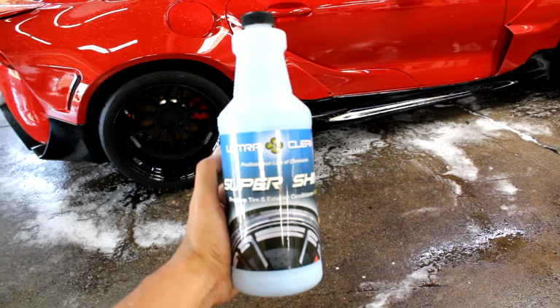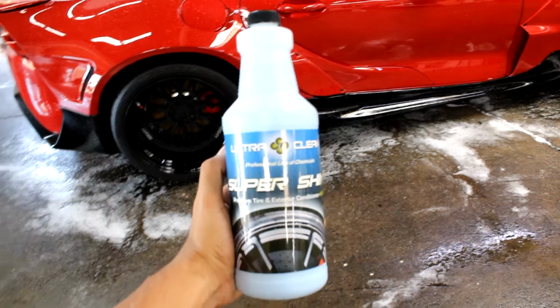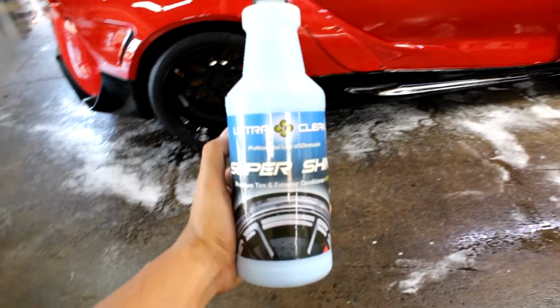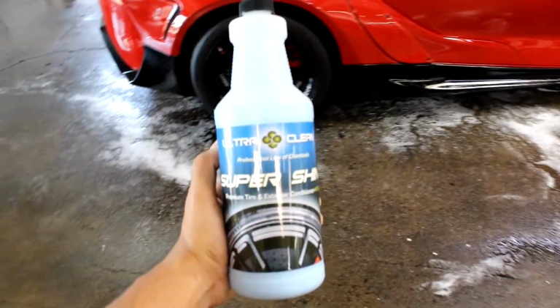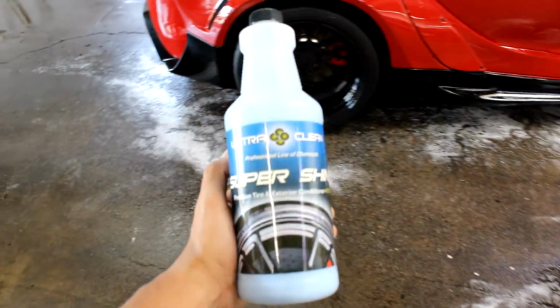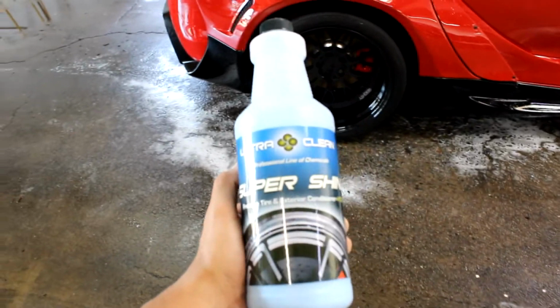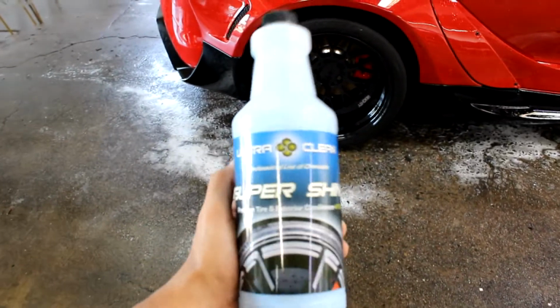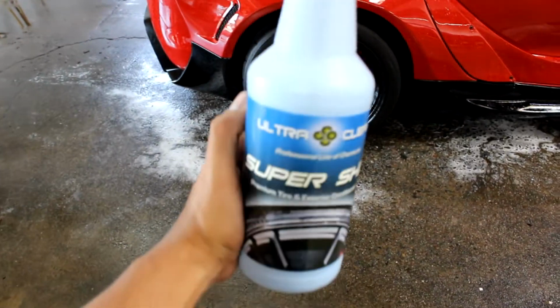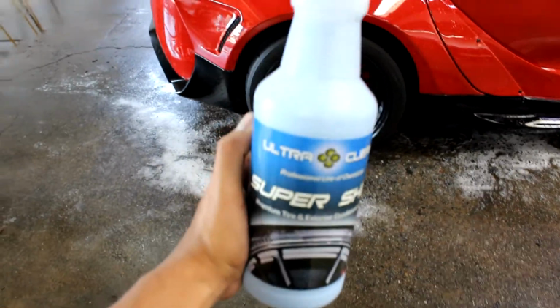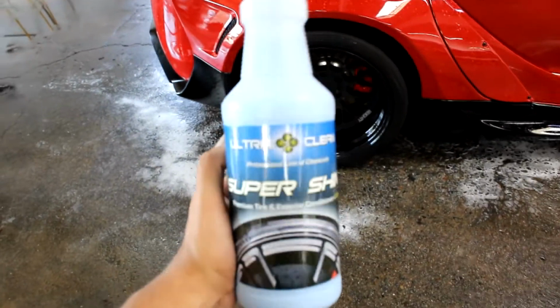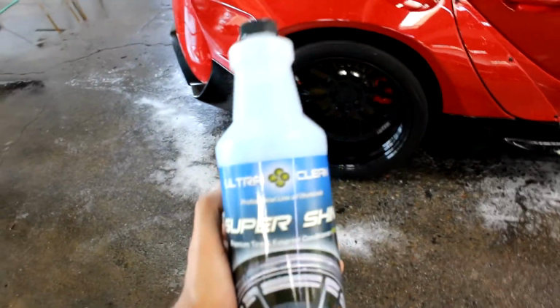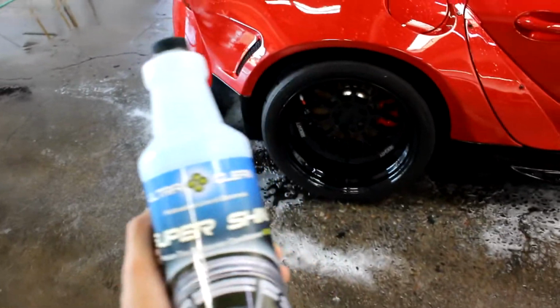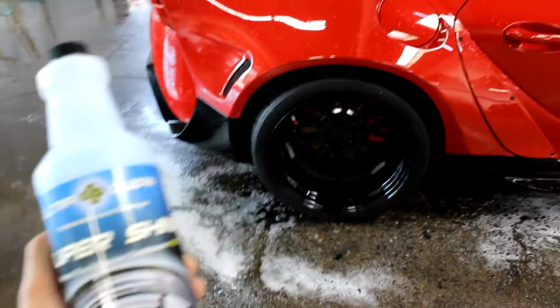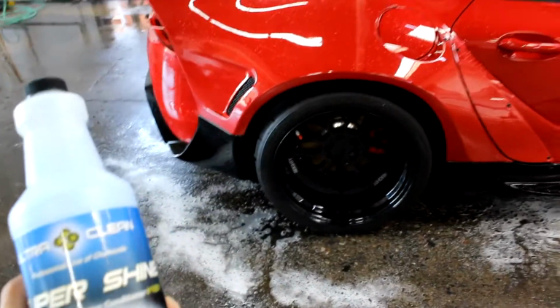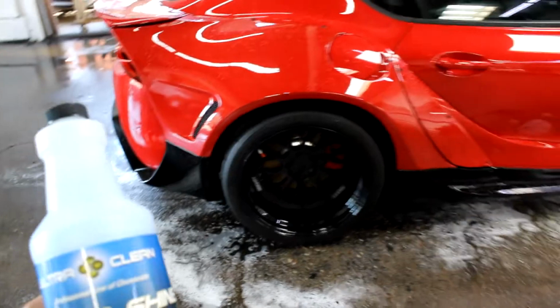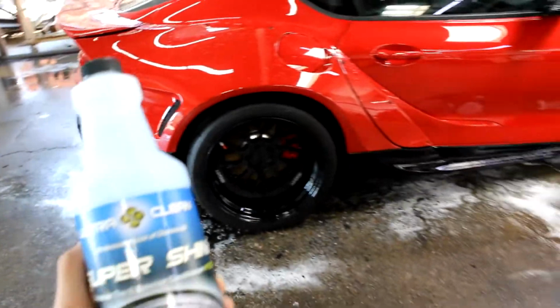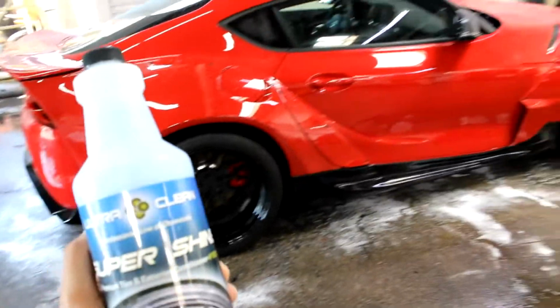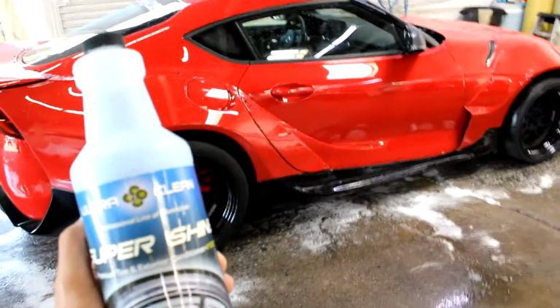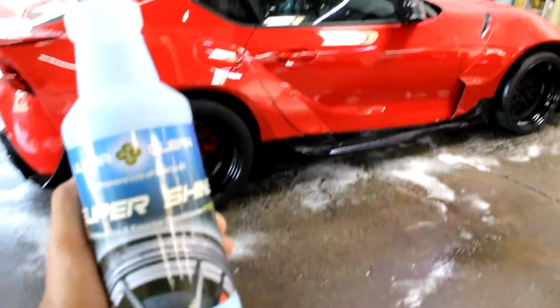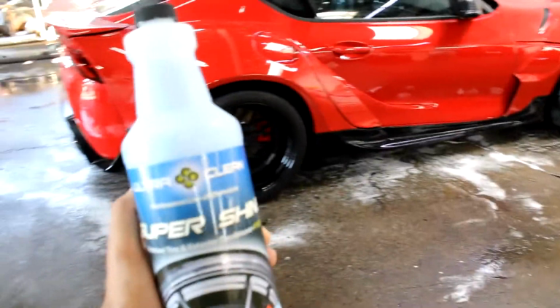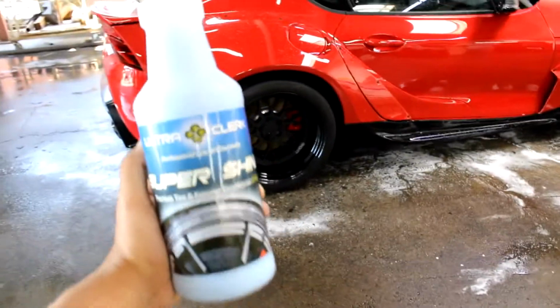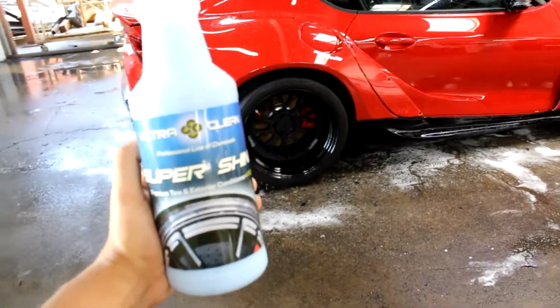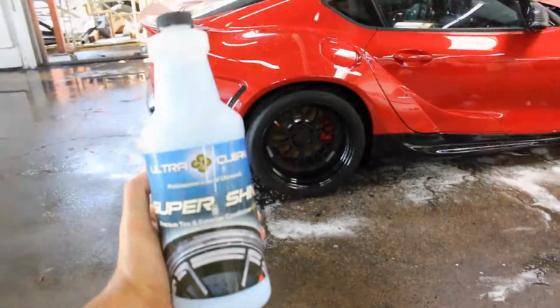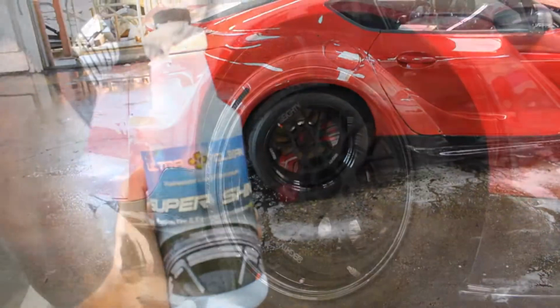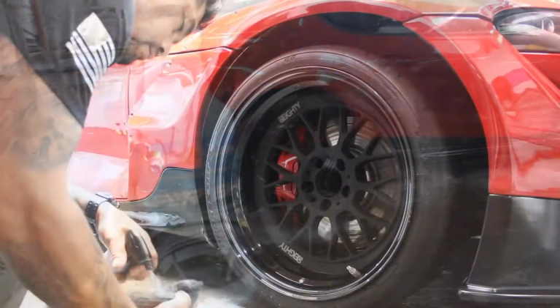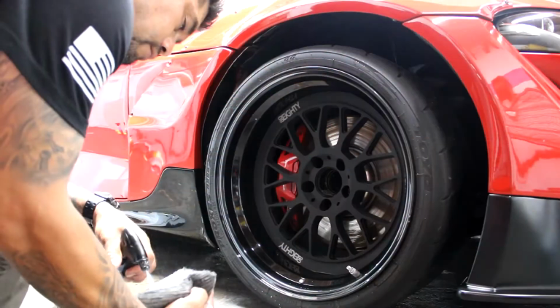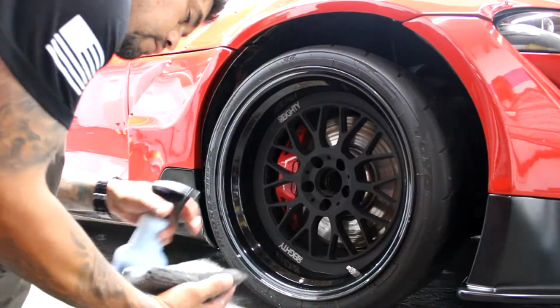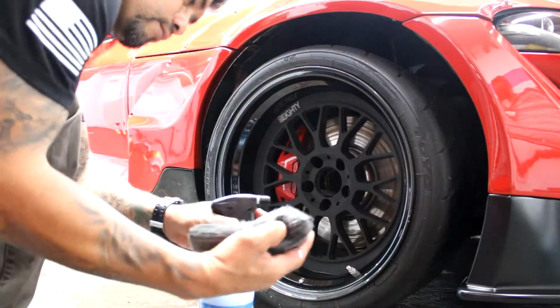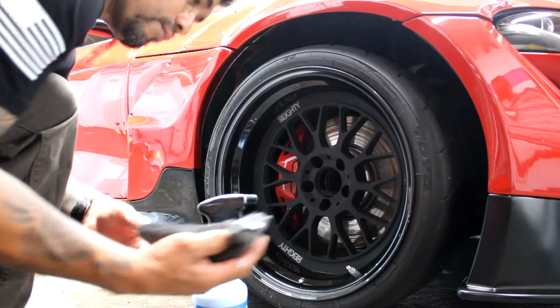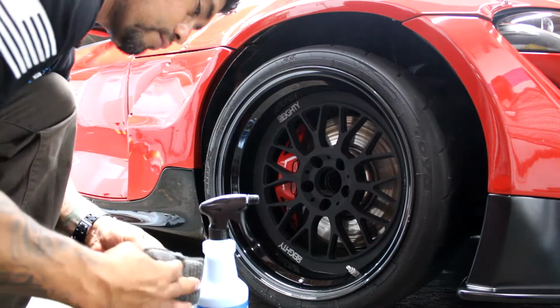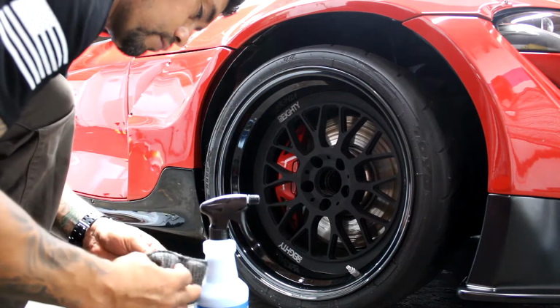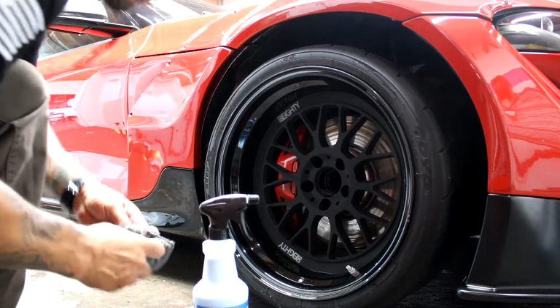We're going to walk through the application of our Ultra Clean Super Shine, which is our water-based tire dressing. There are two ways to apply this dressing — one being the way you're going to see right now, spraying it onto an applicator and applying it.